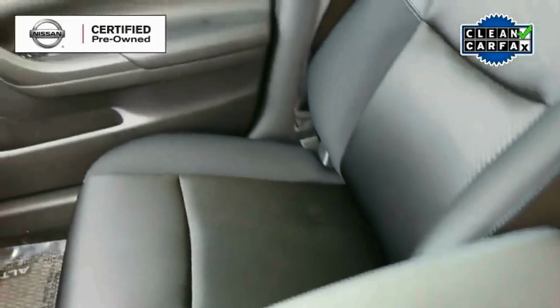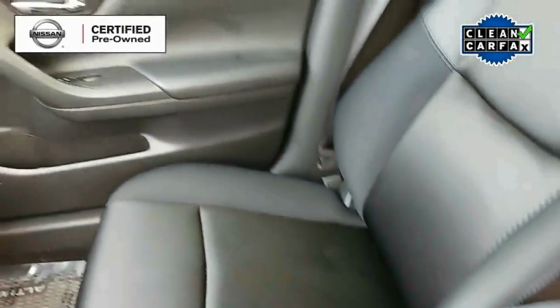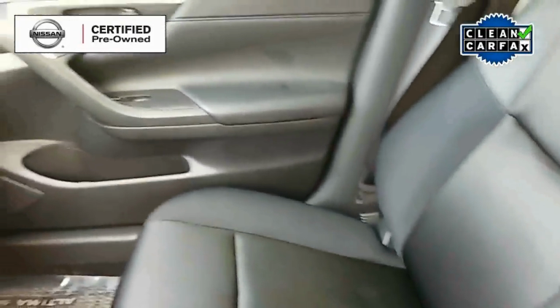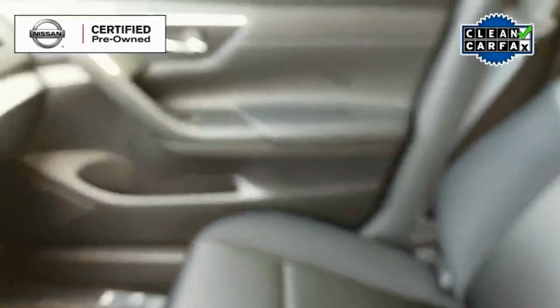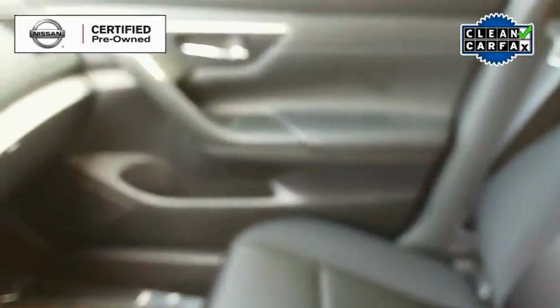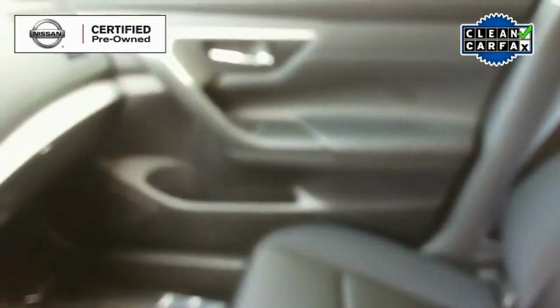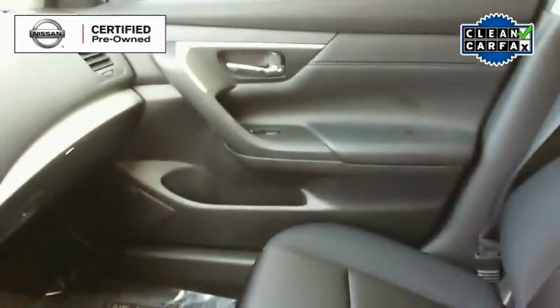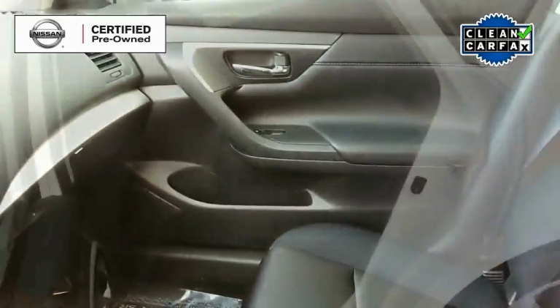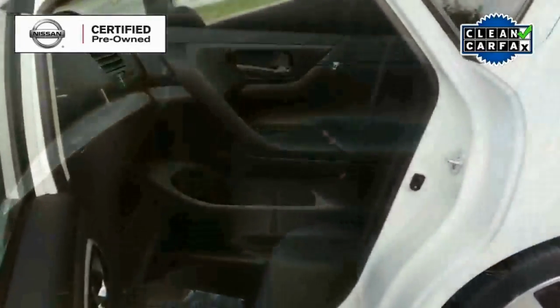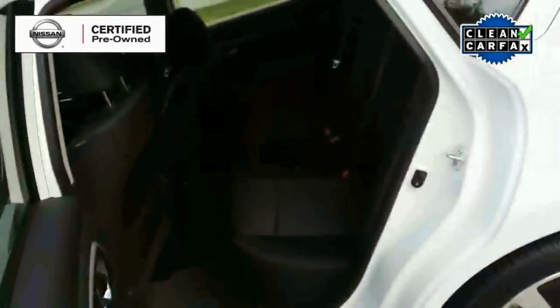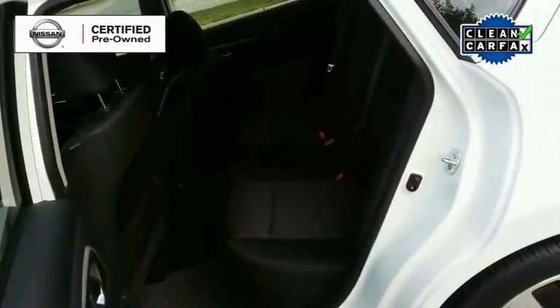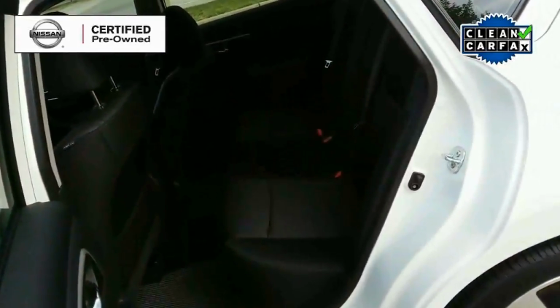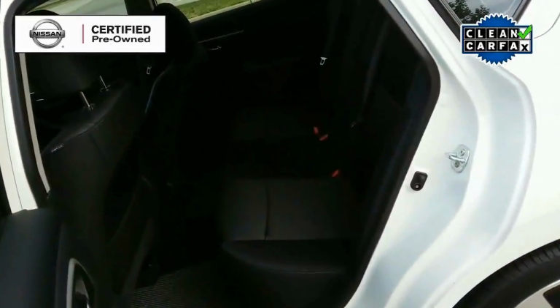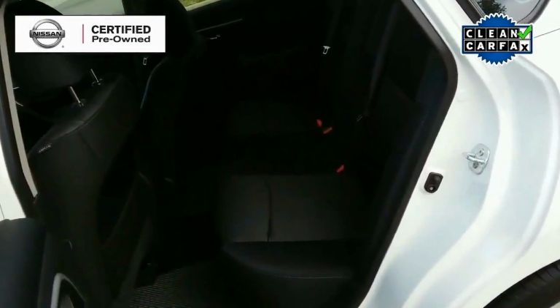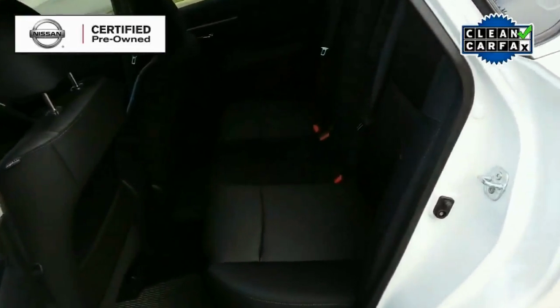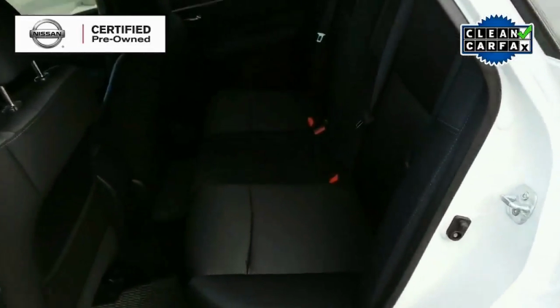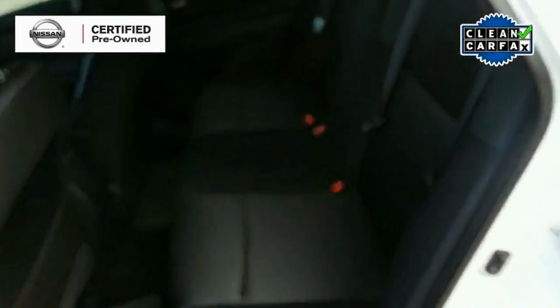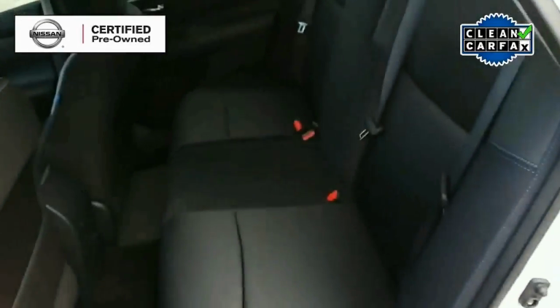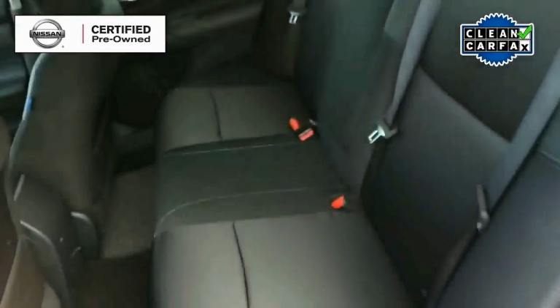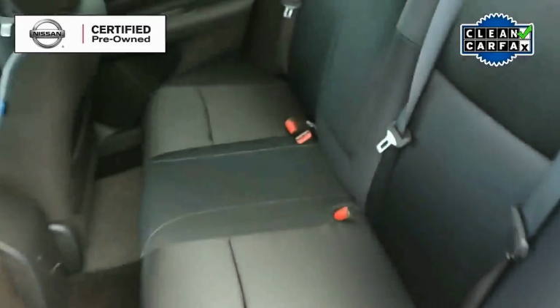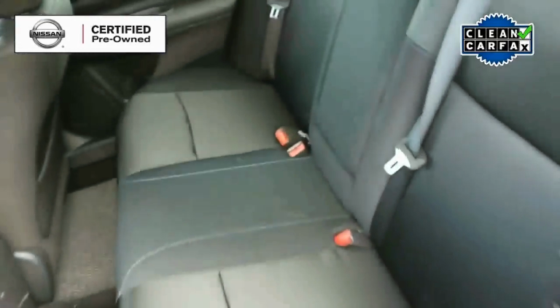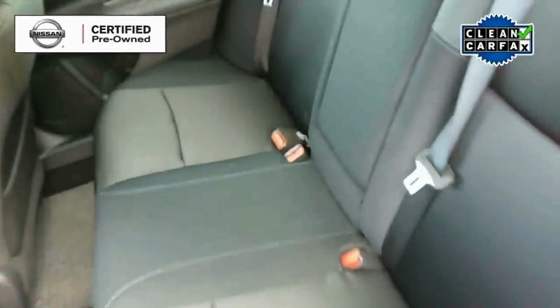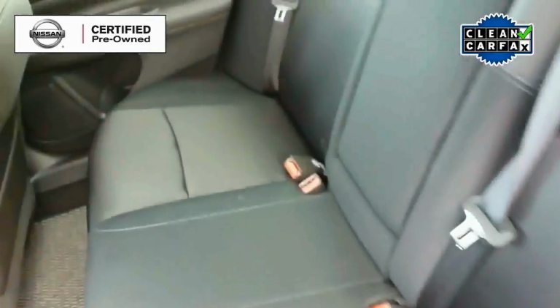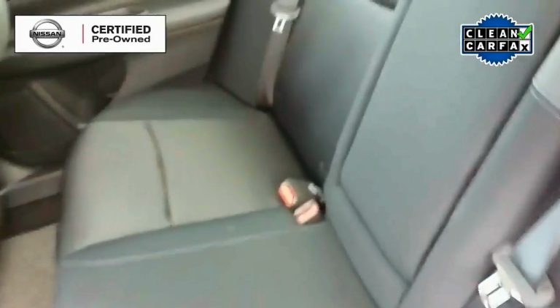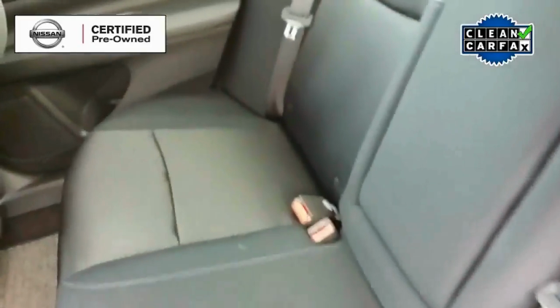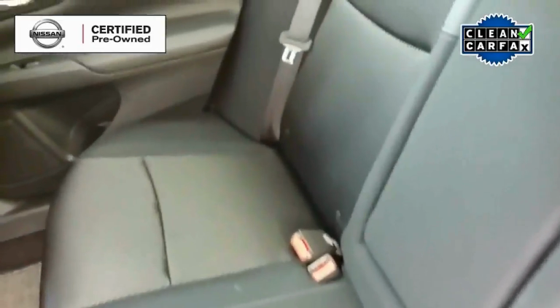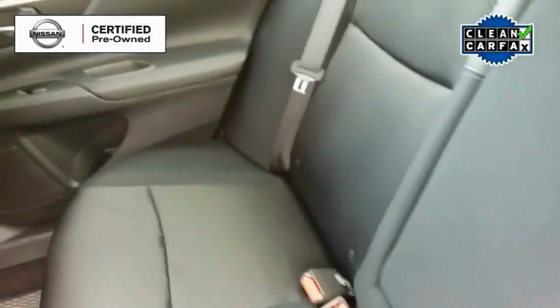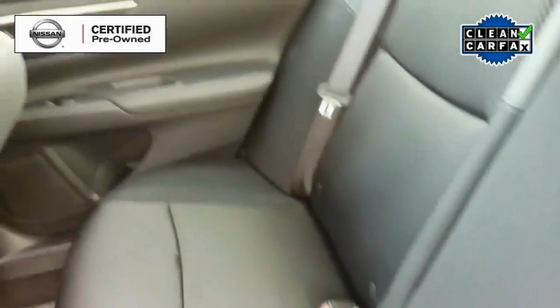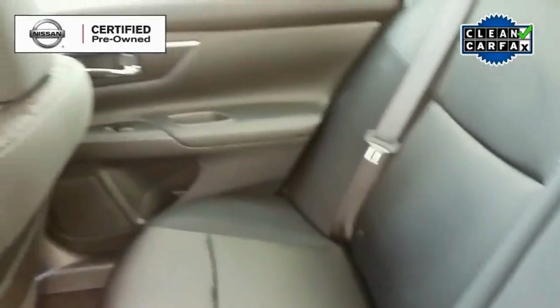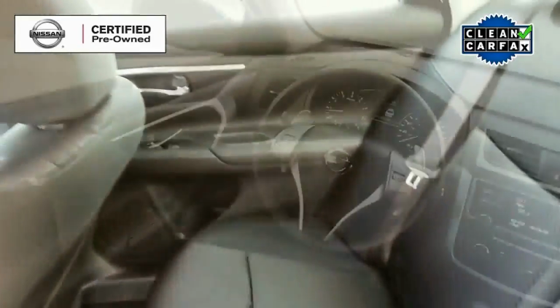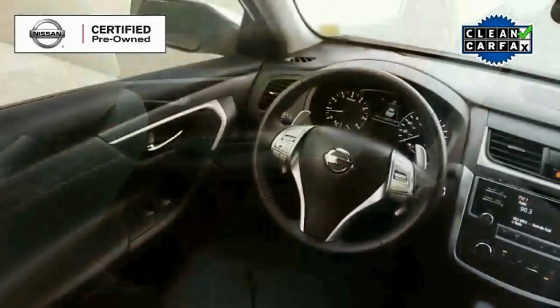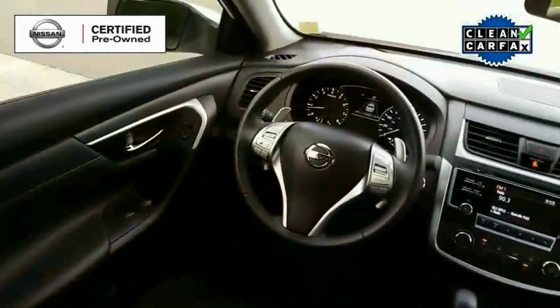As we take a look inside, we see that it has a dark charcoal cloth interior with front bucket seats and plenty of room for three passengers in the back.